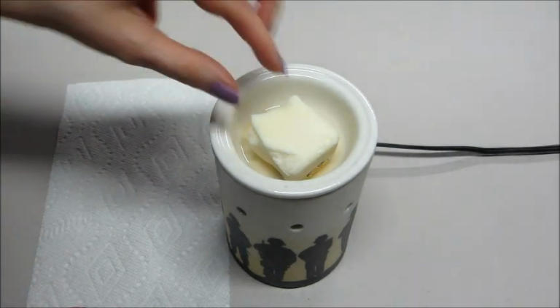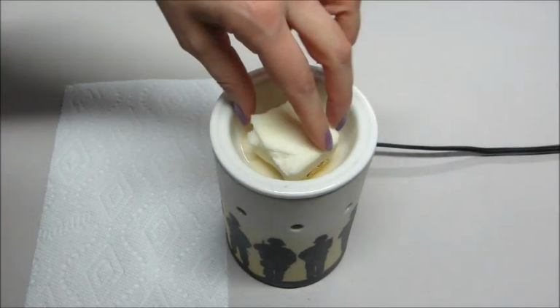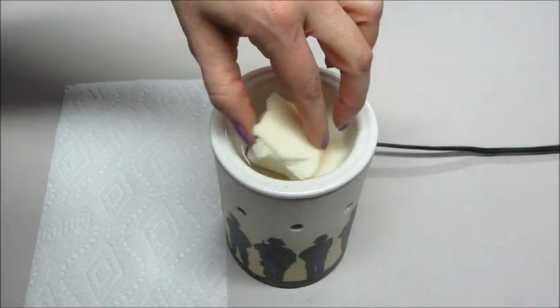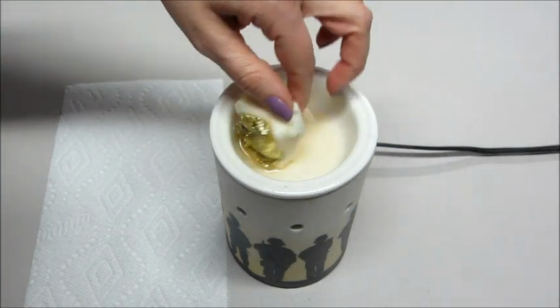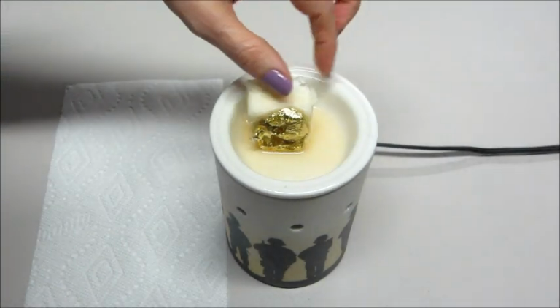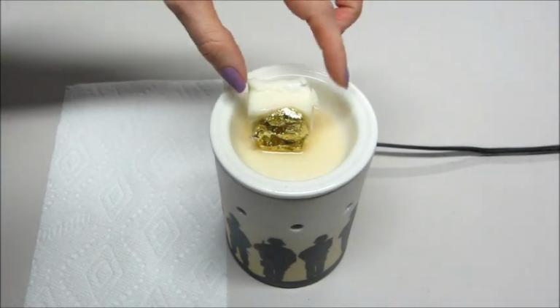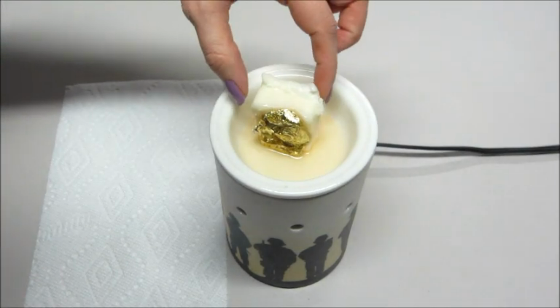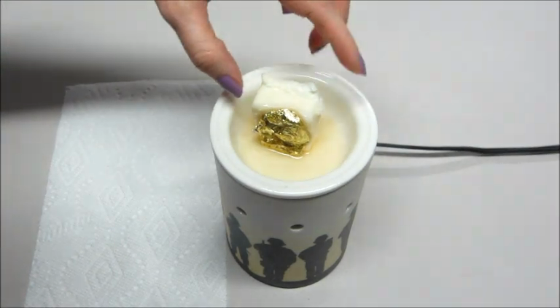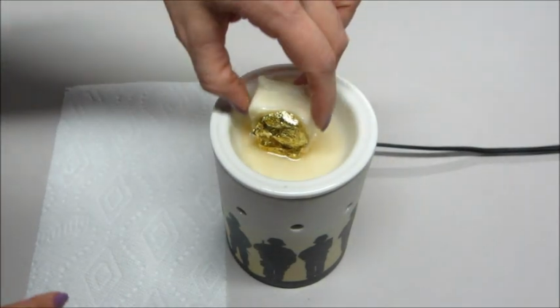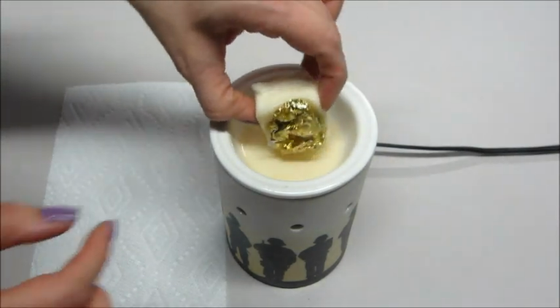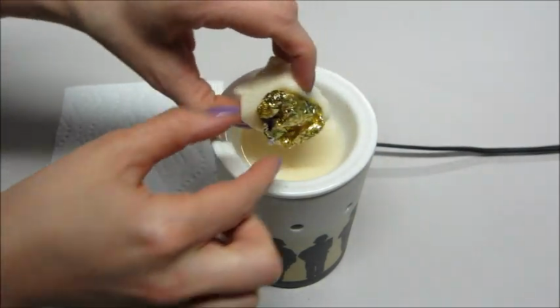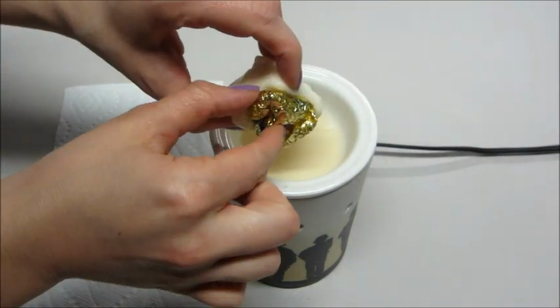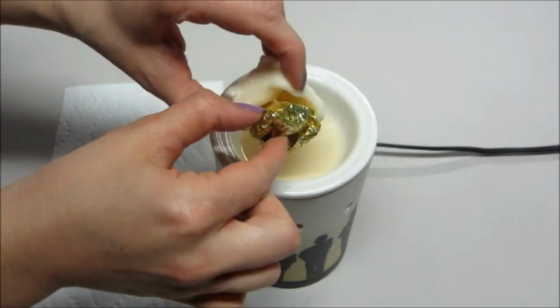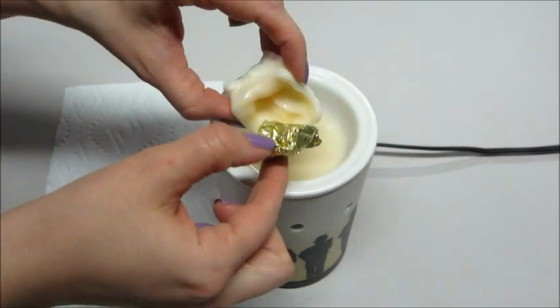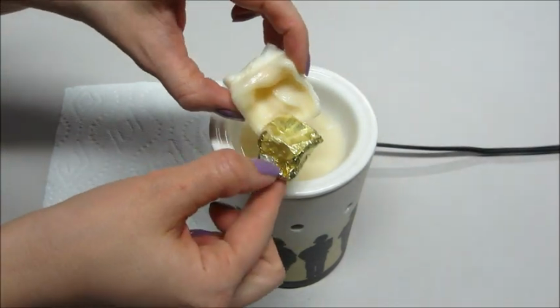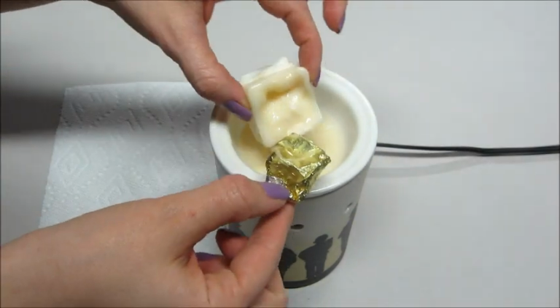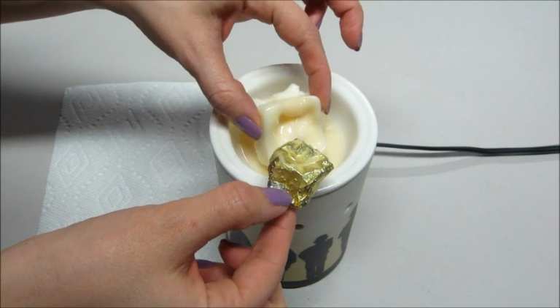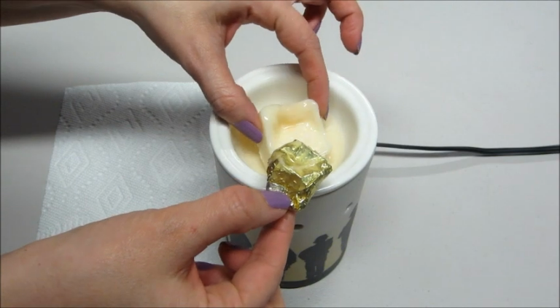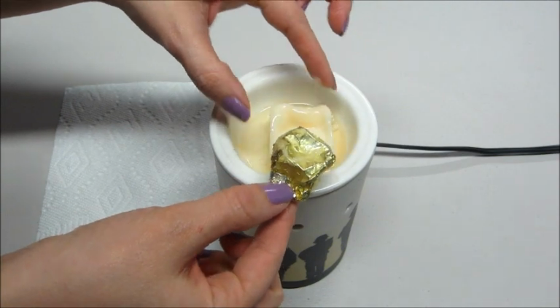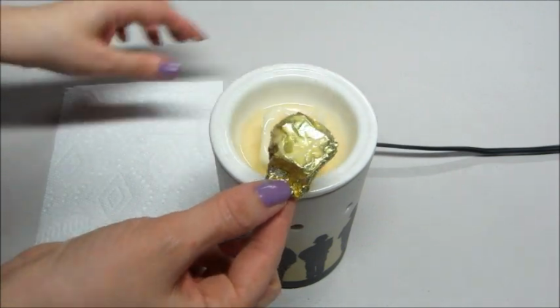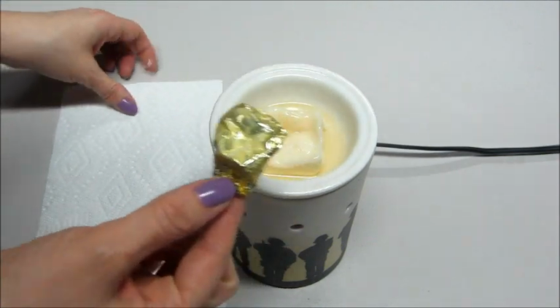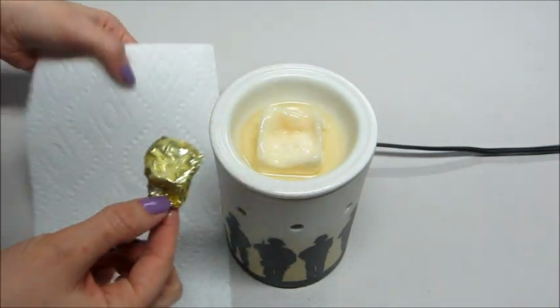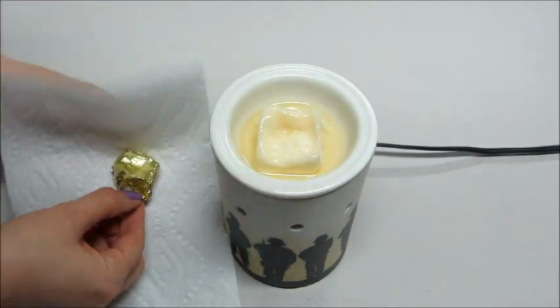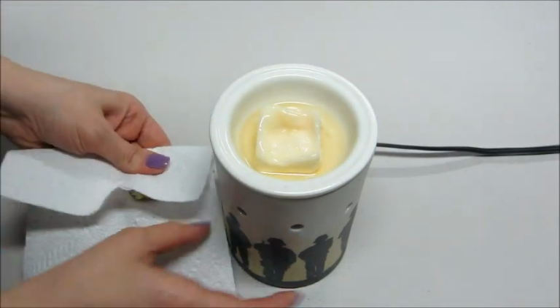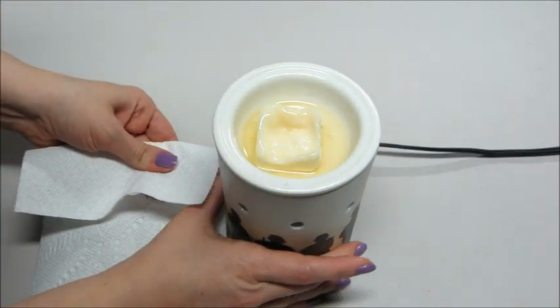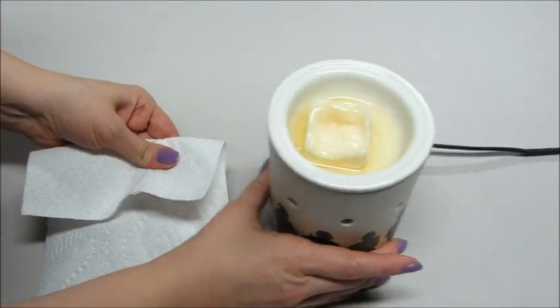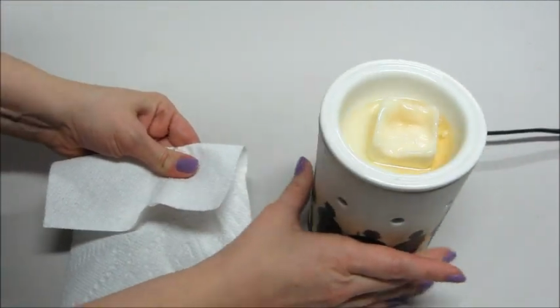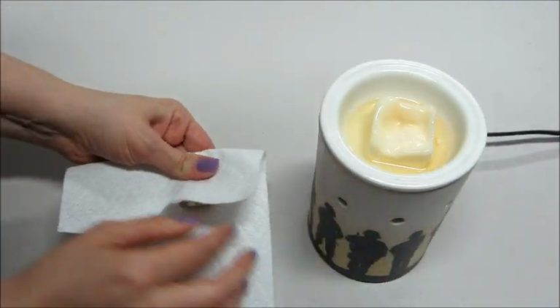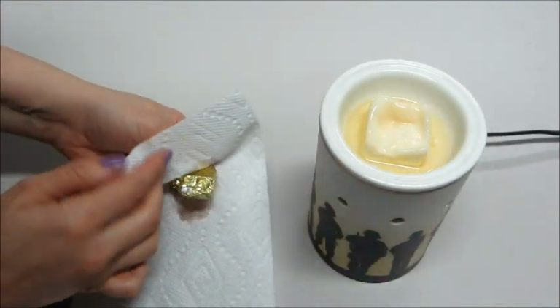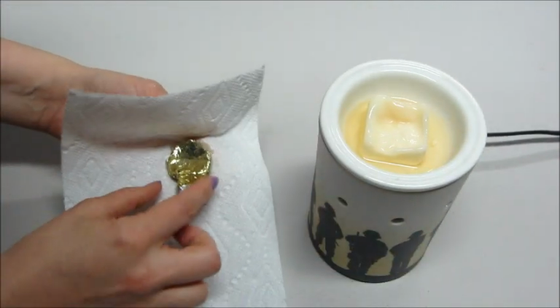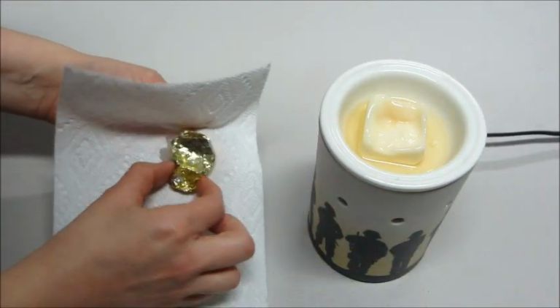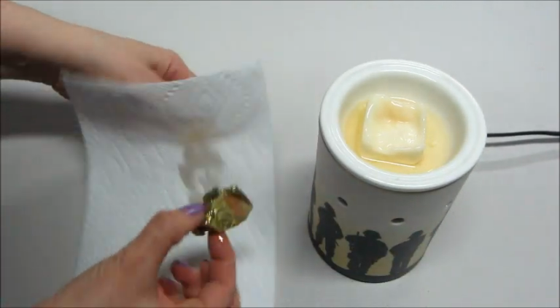Okay, so this has been on the warmer probably about 20 minutes, and you can completely see the package now, so I'm just going to go ahead and remove that. This does smell really good. It smells just like strawberries.